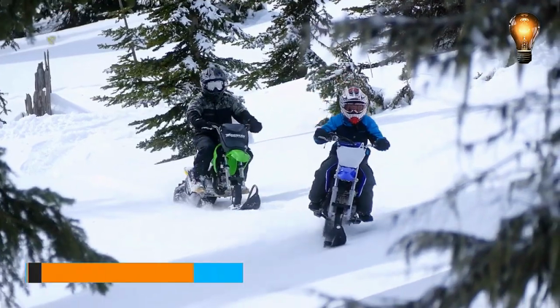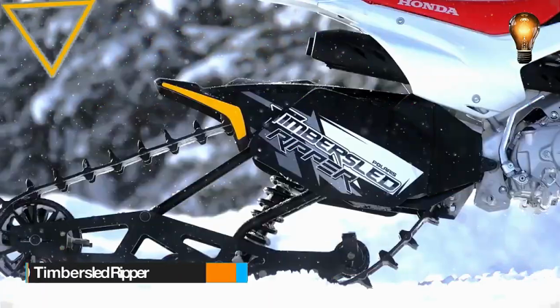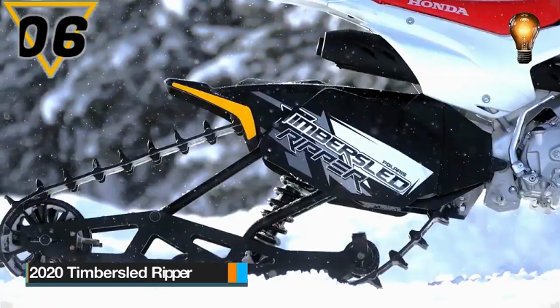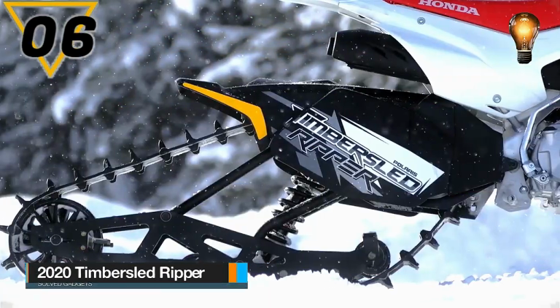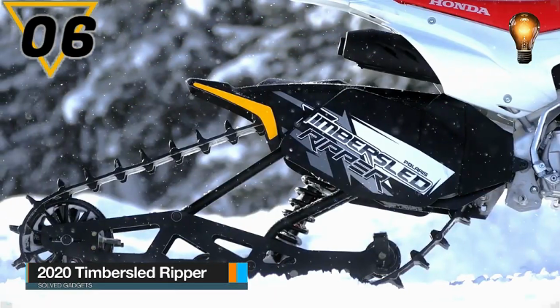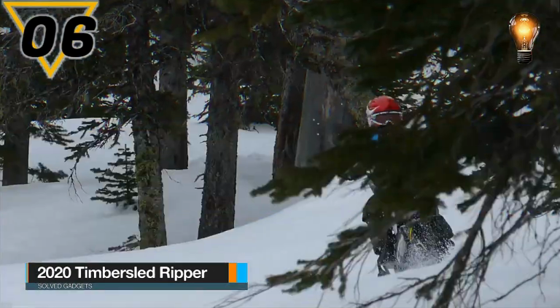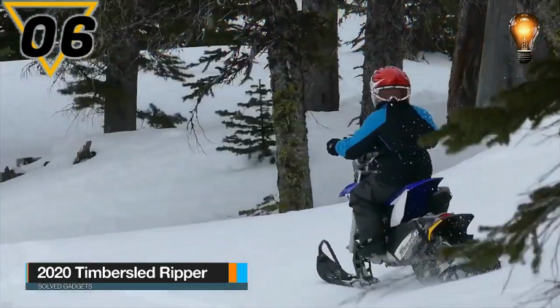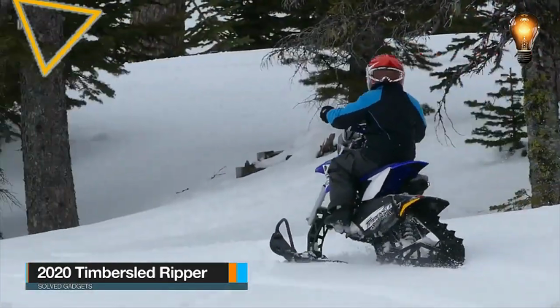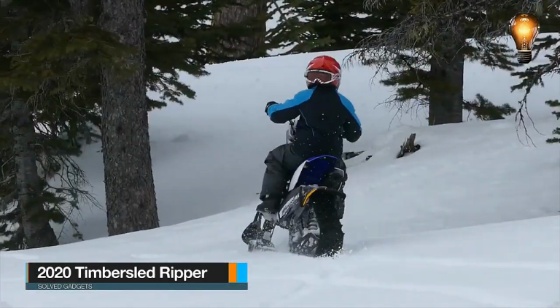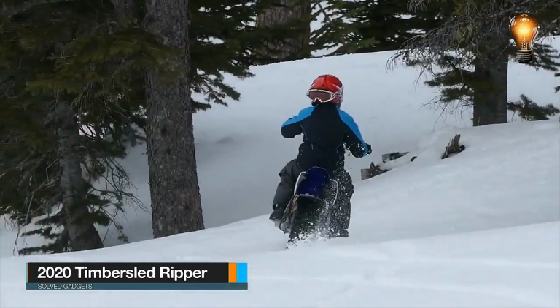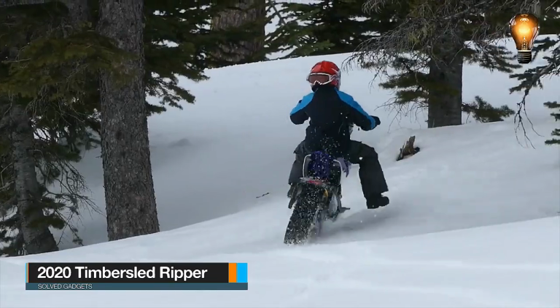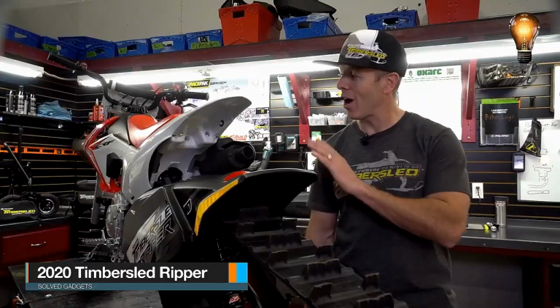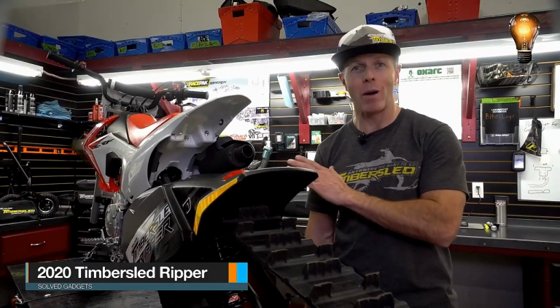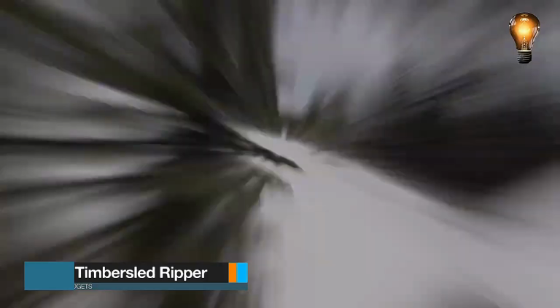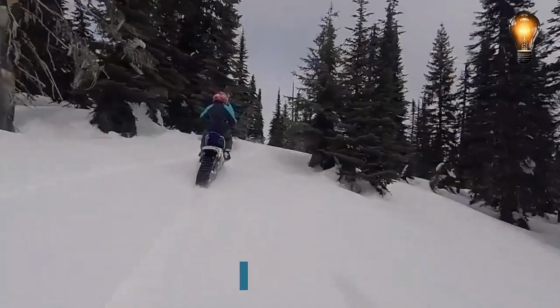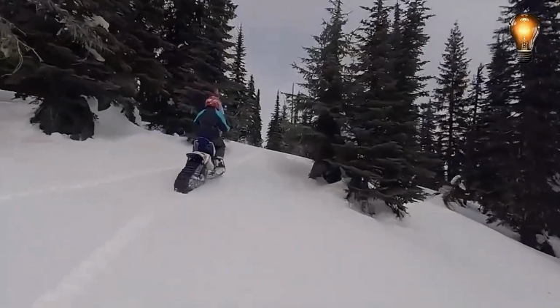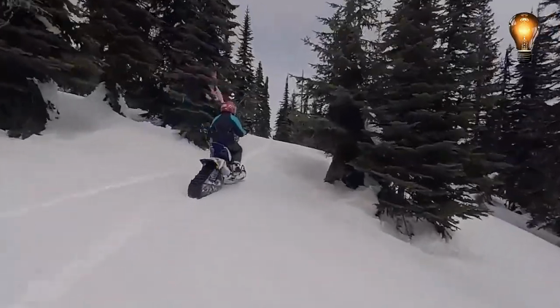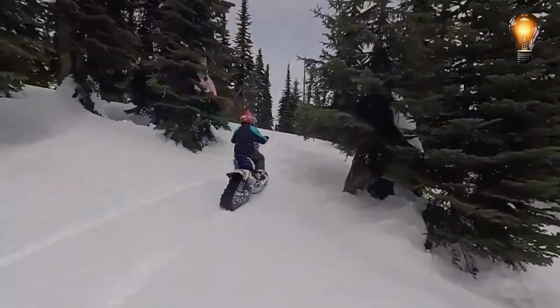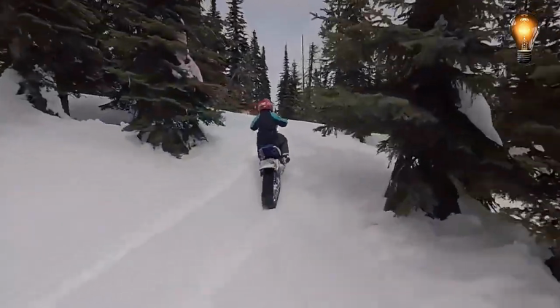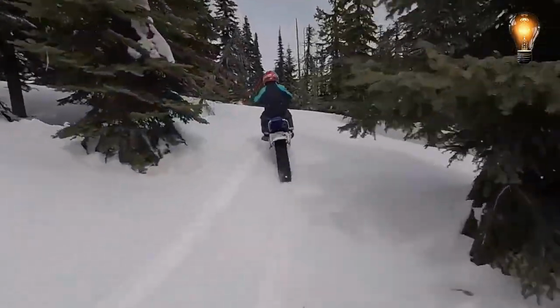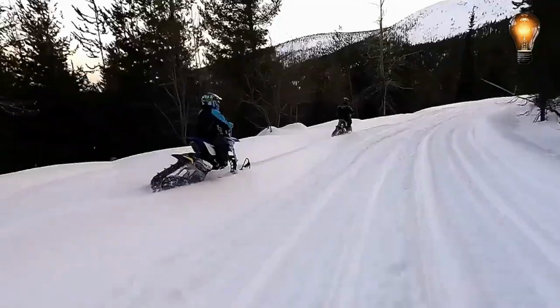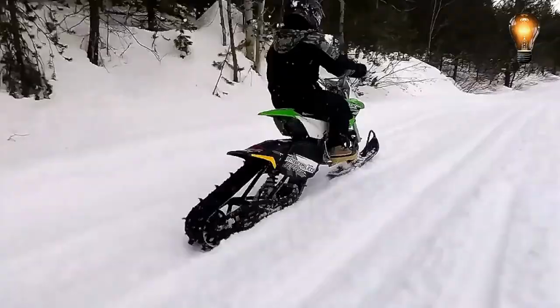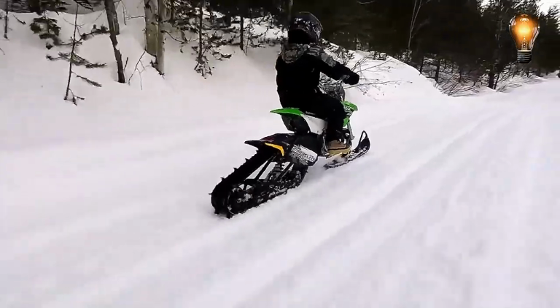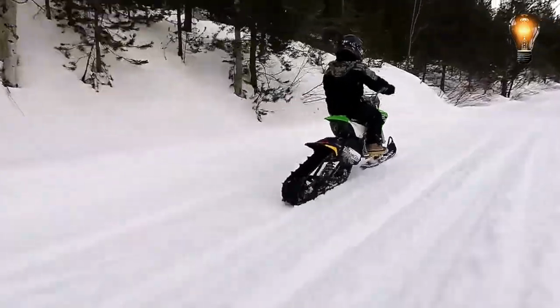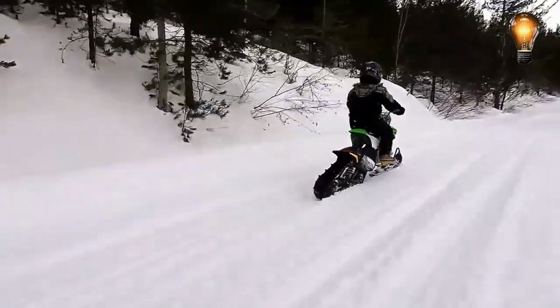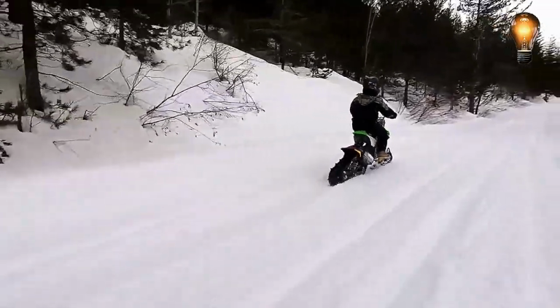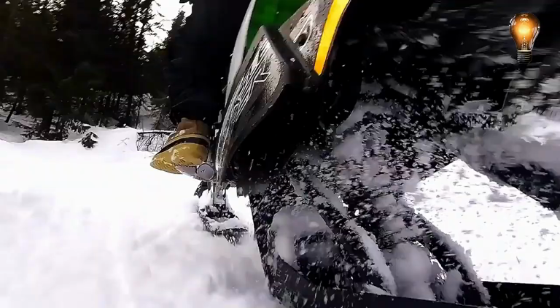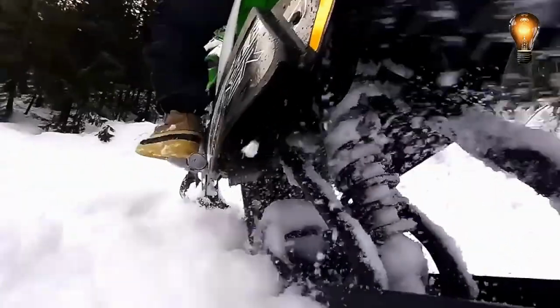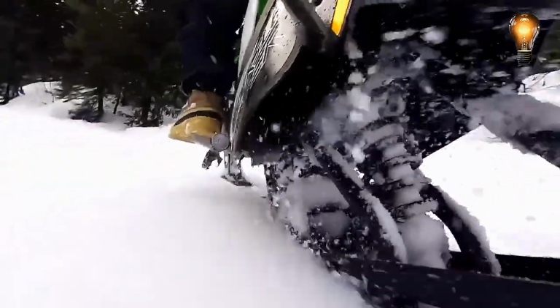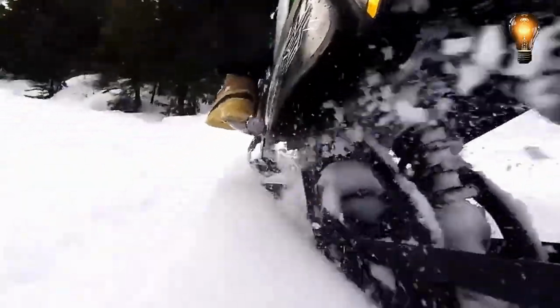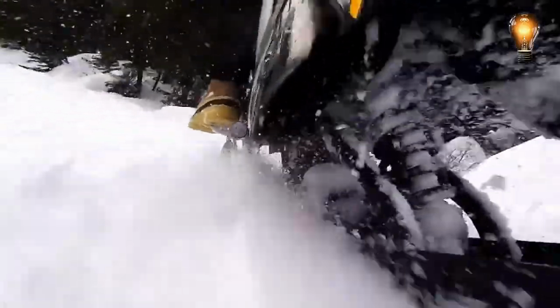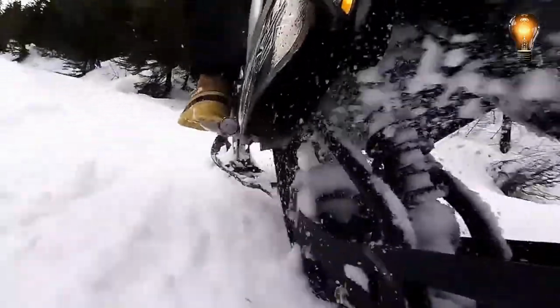This is the 2020 Timber Sled Ripper. In addition to bicycles, pit bikes — compact motorbikes designed for off-road traveling — may also be equipped with the capability to drive on snow.